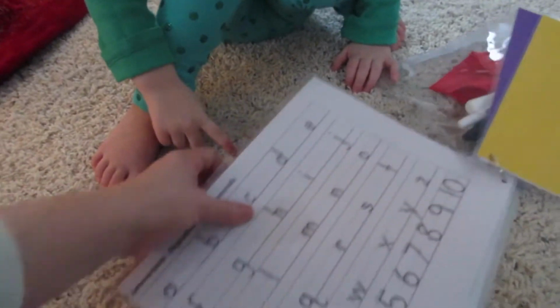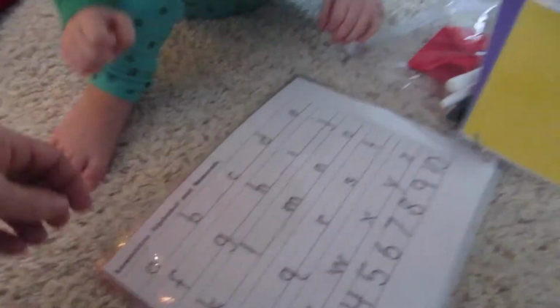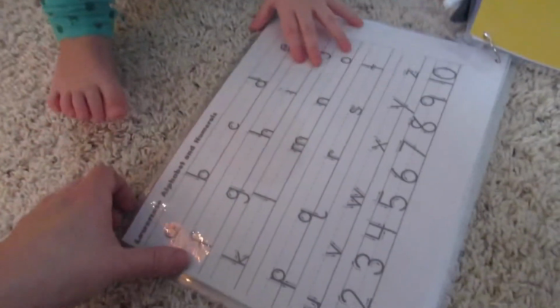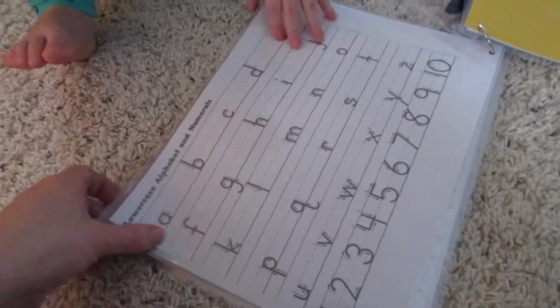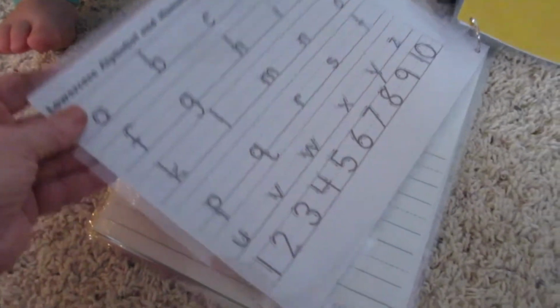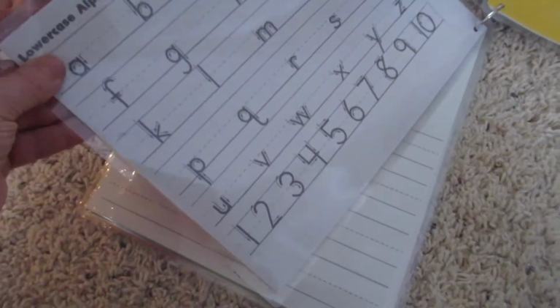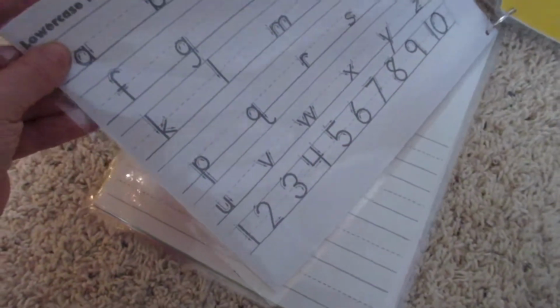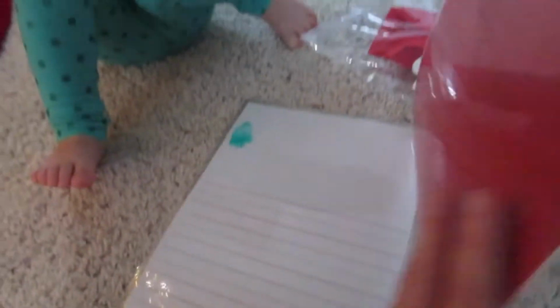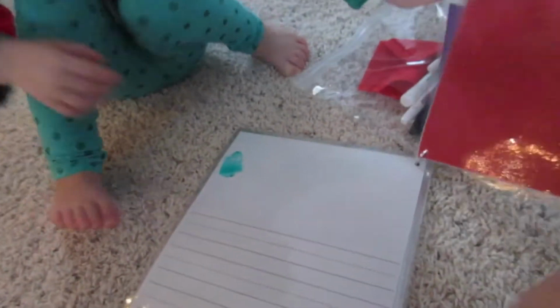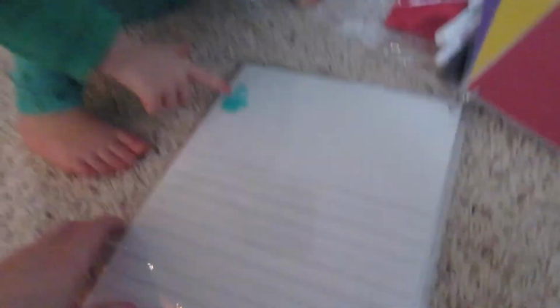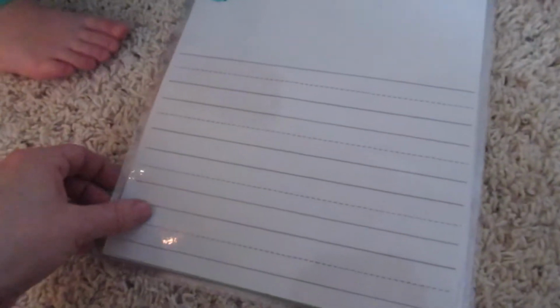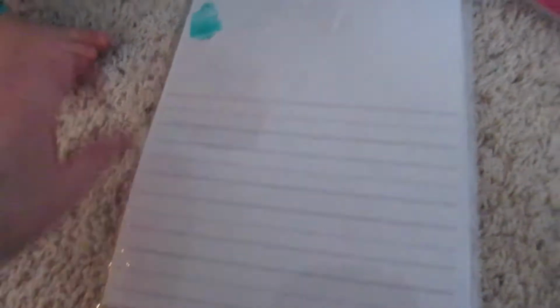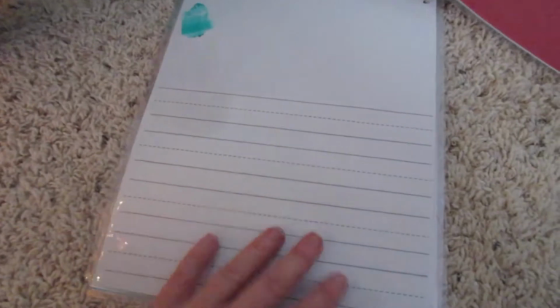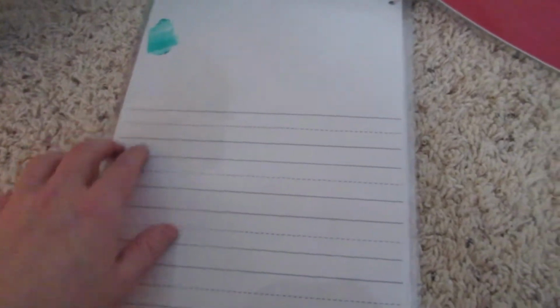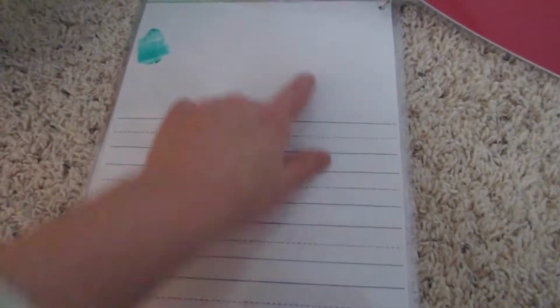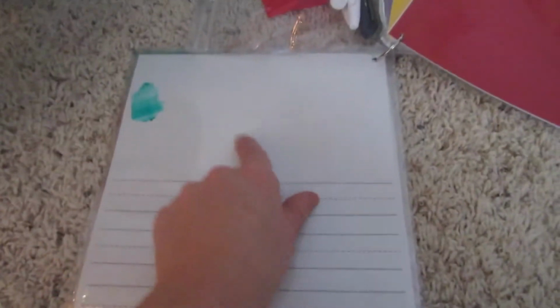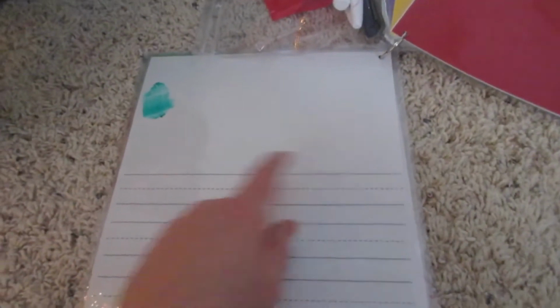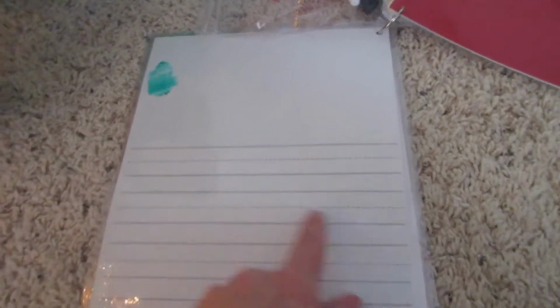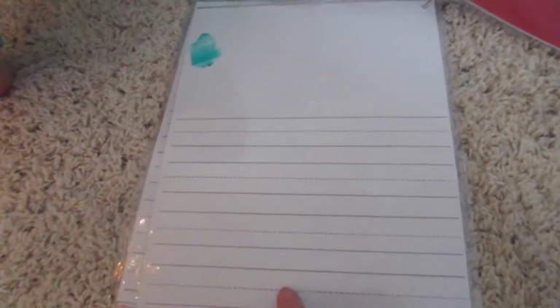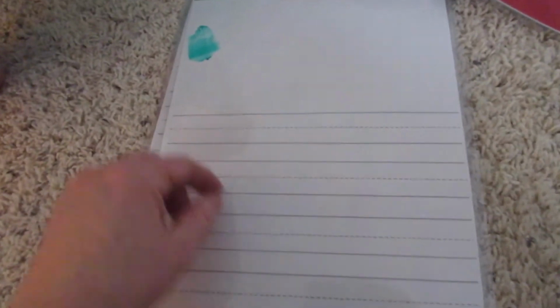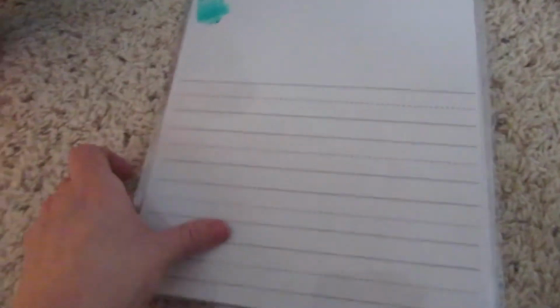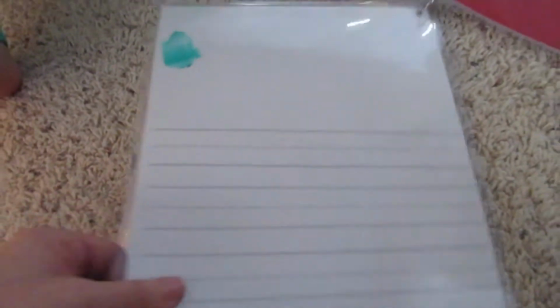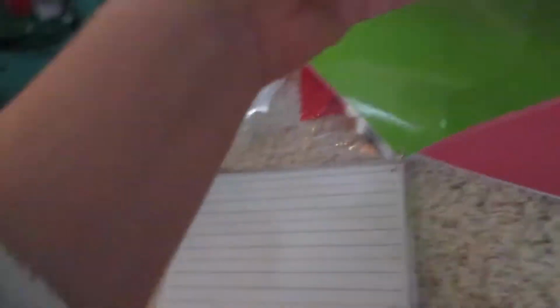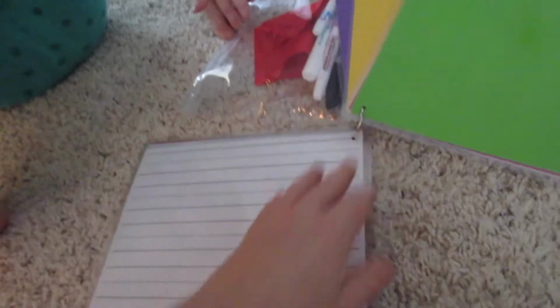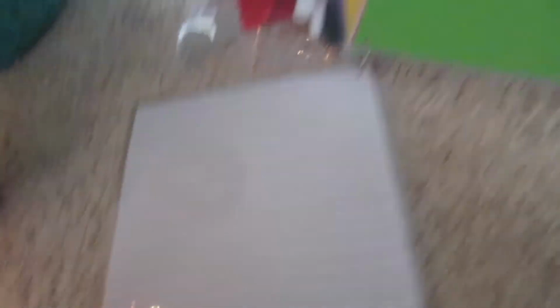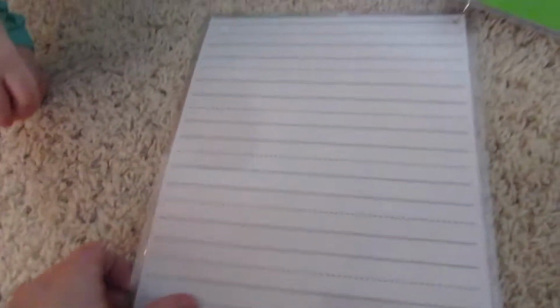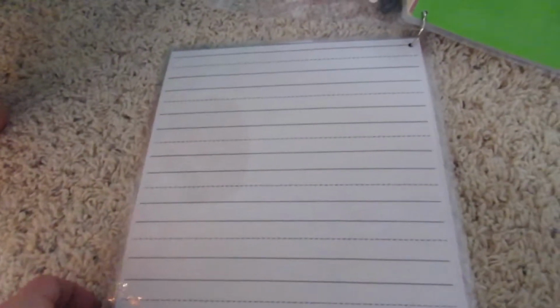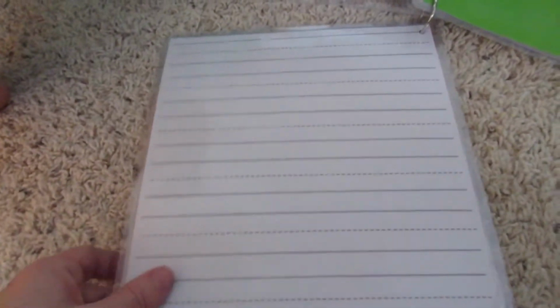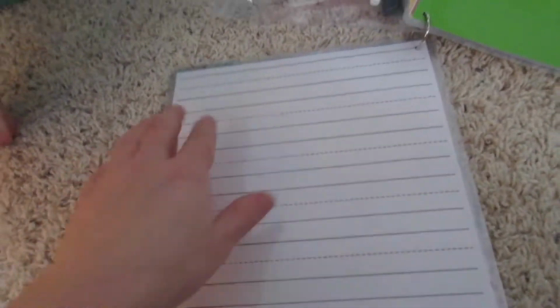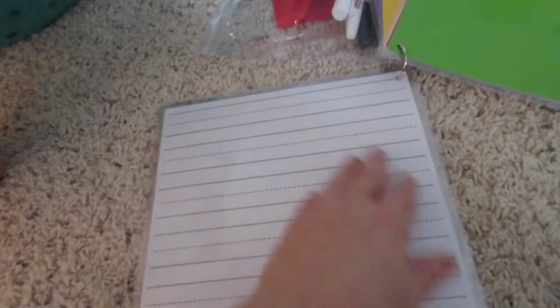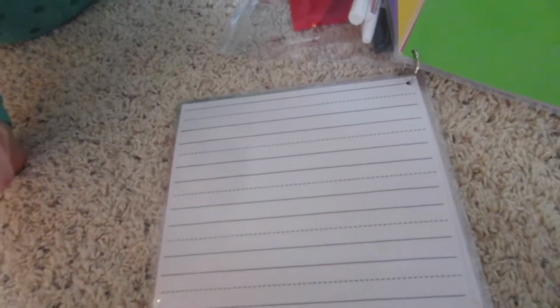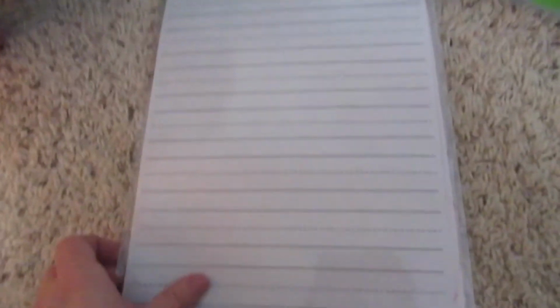We got the lowercase alphabet and the numbers. Then we got just a blank sheet so they could draw a picture and write some words, and another blank sheet where they can practice writing their names.